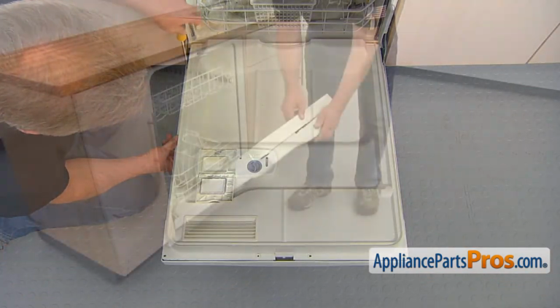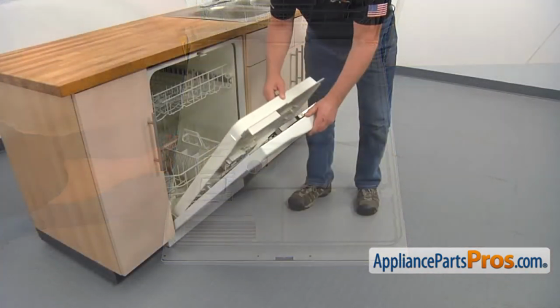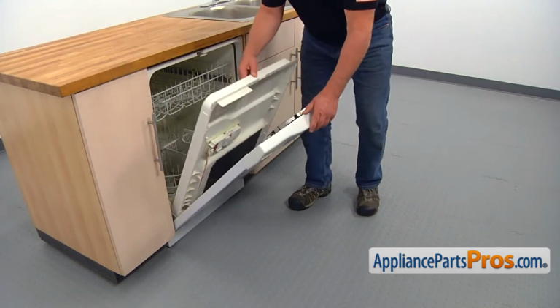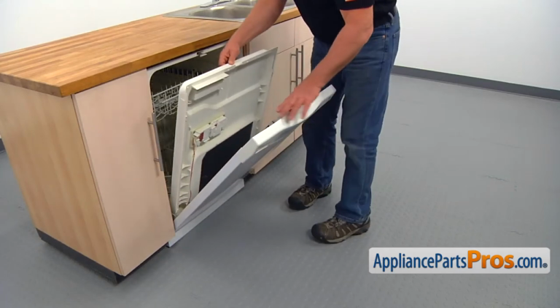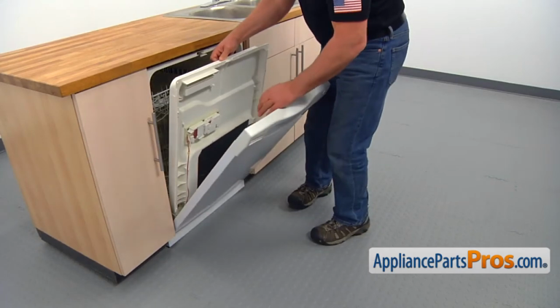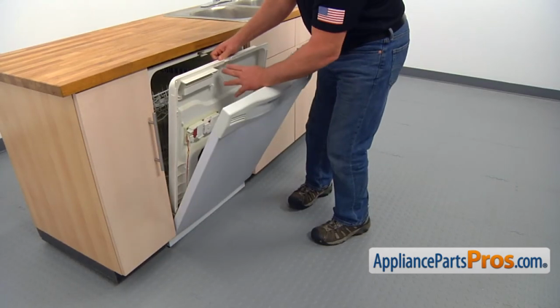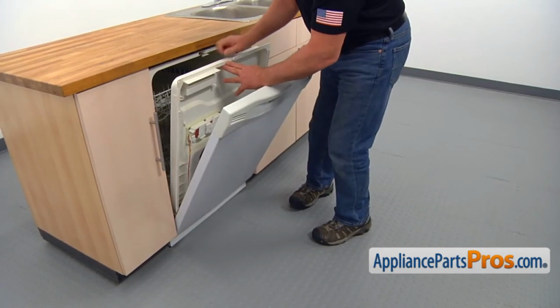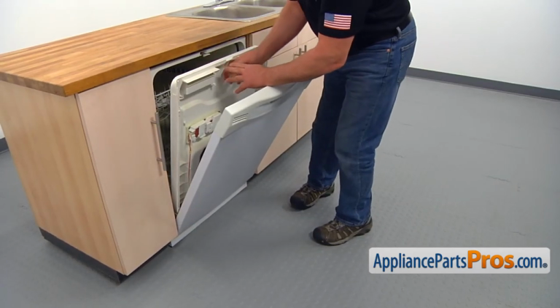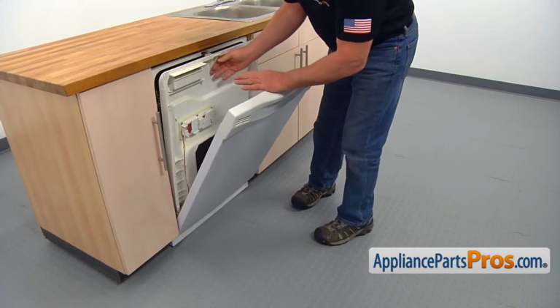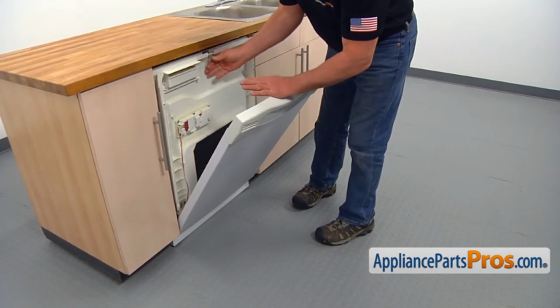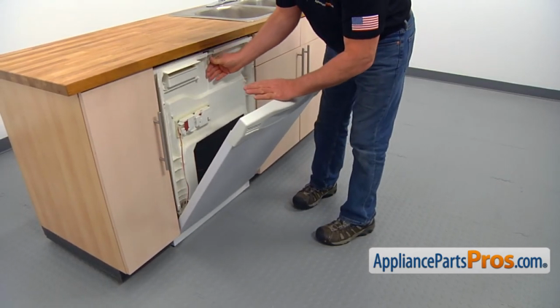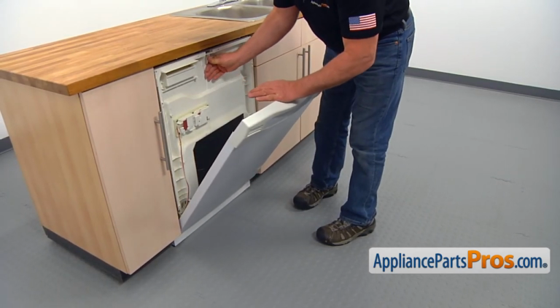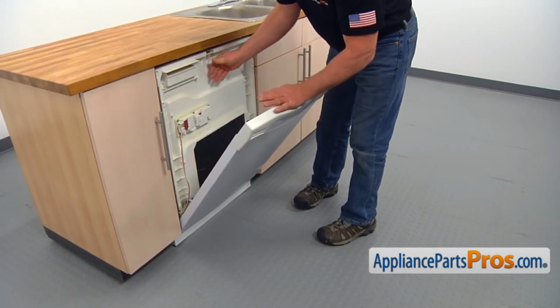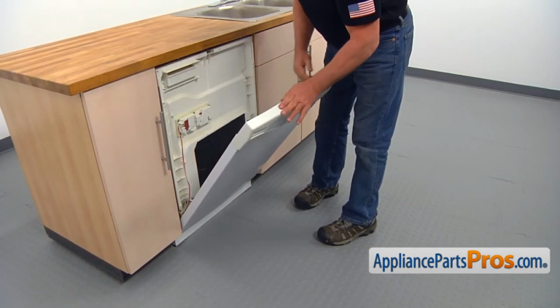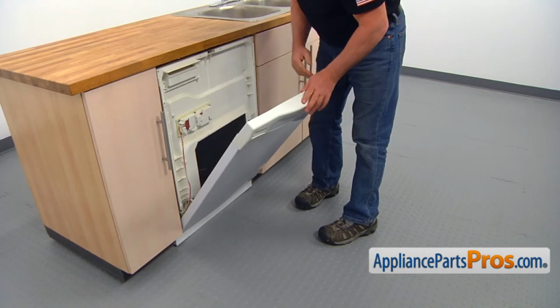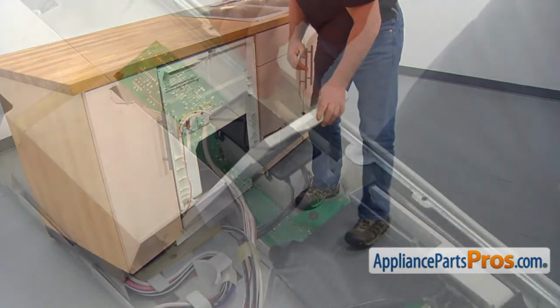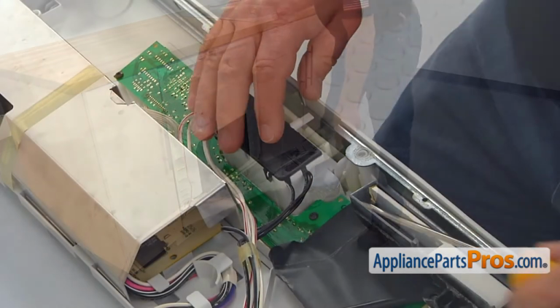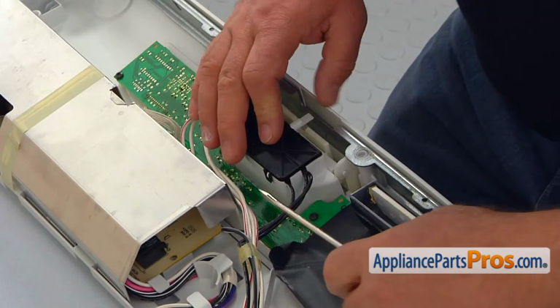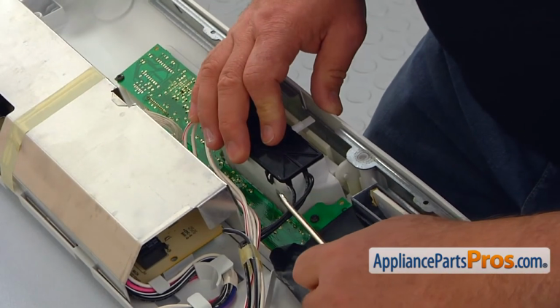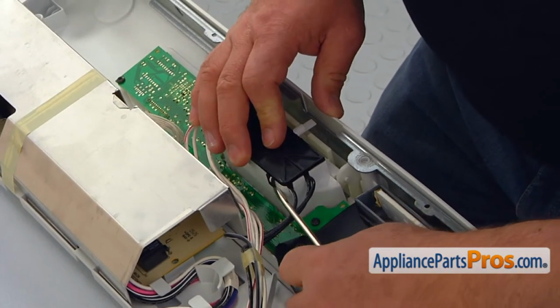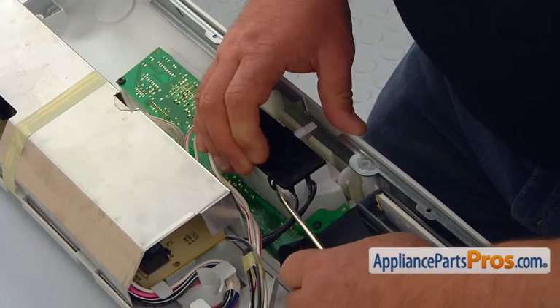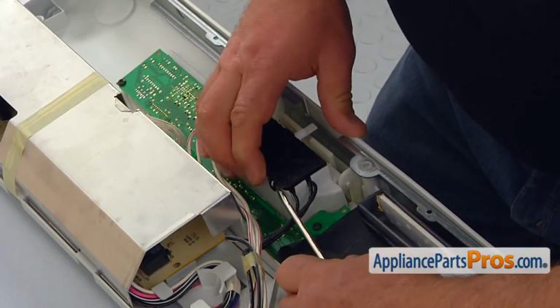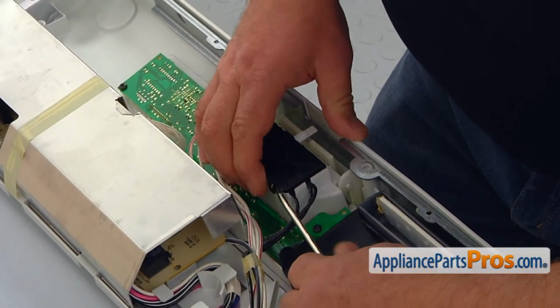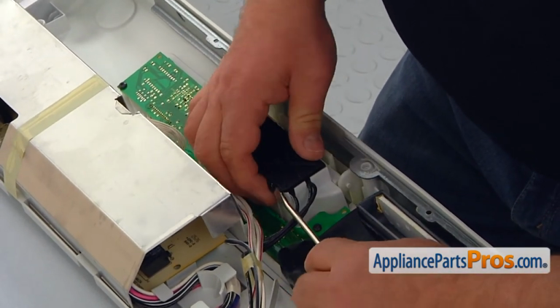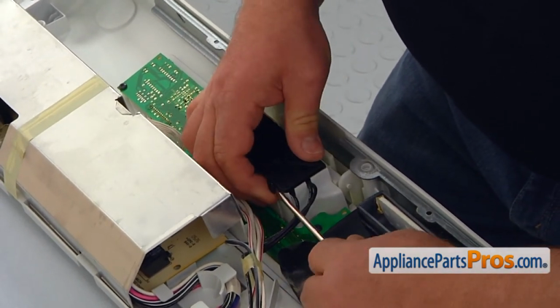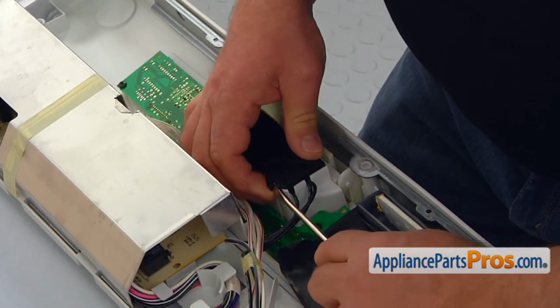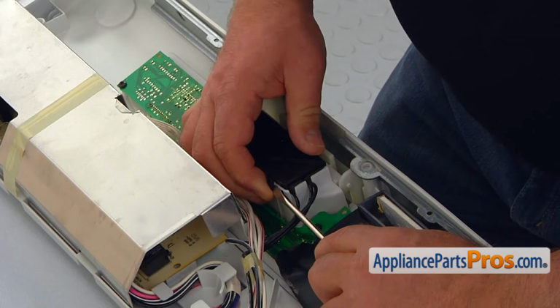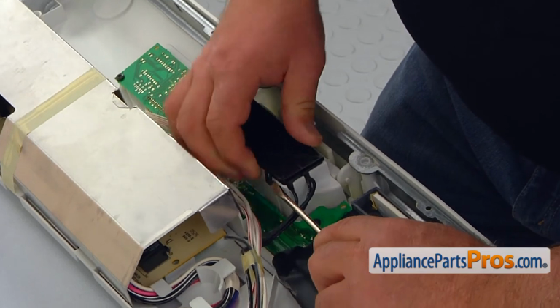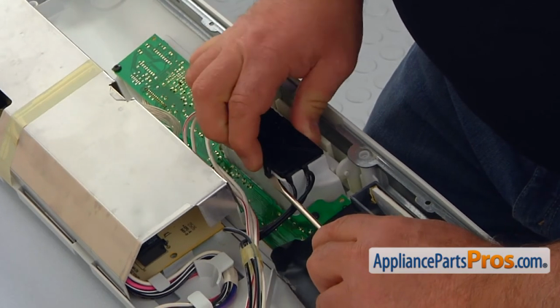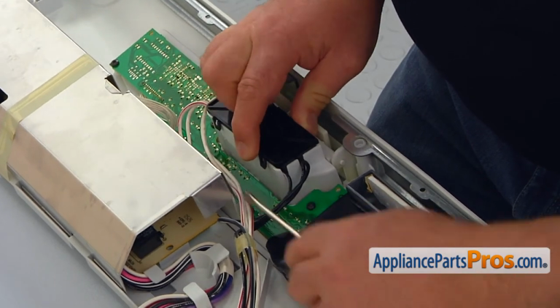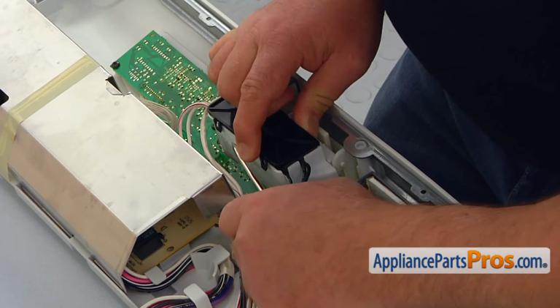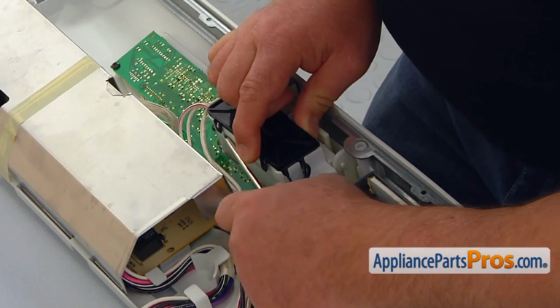Lock the inner door and open the outer door. Using the flat-head screwdriver, carefully — being sure not to break the tabs — lift them up and remove the interlock switch cover.